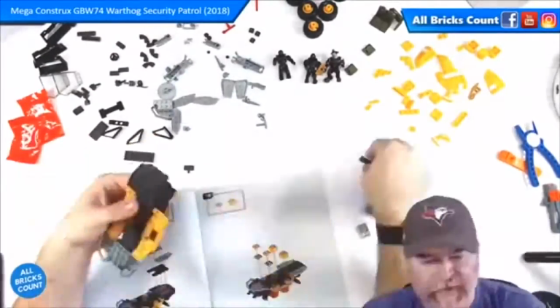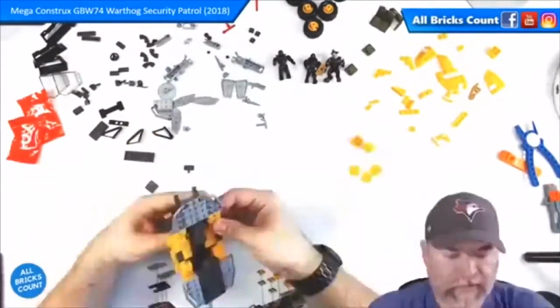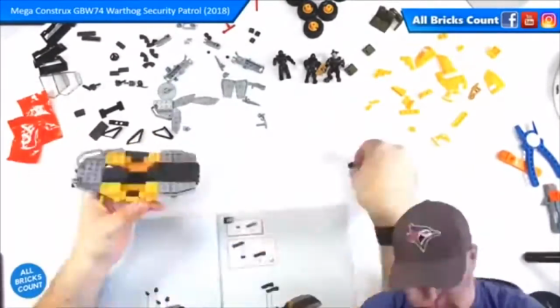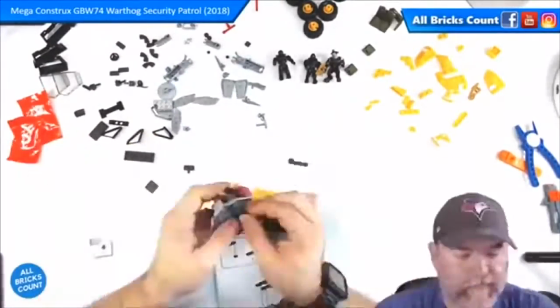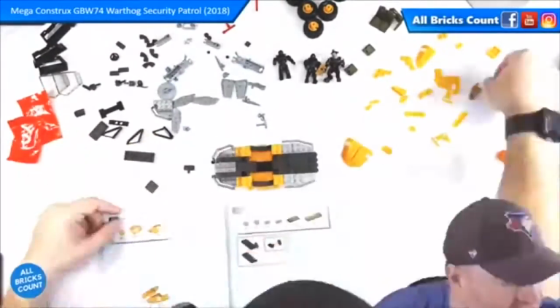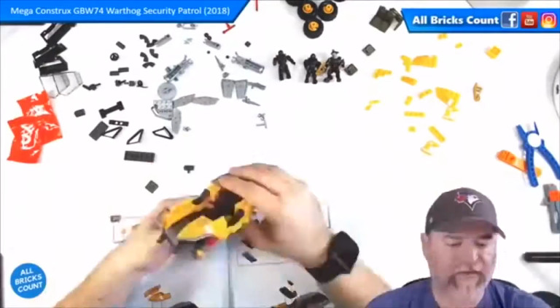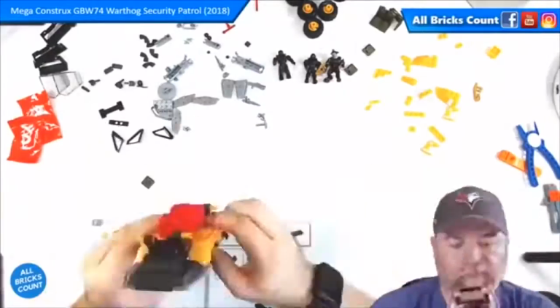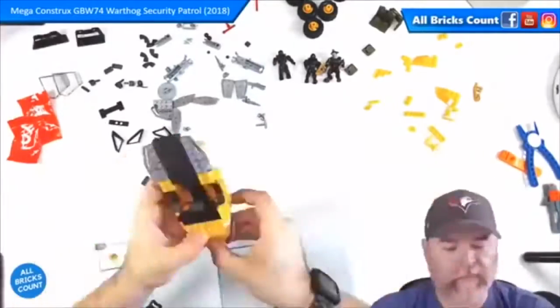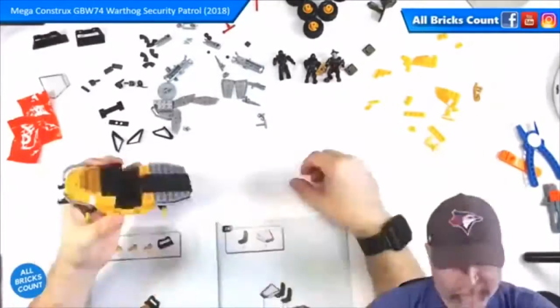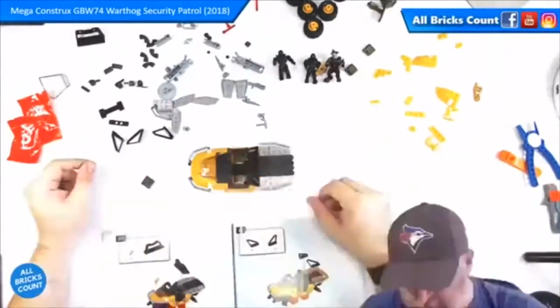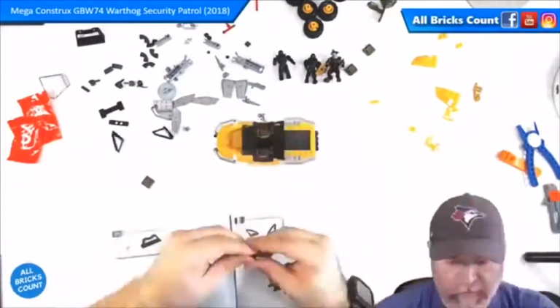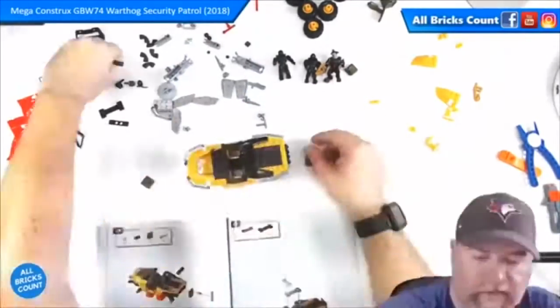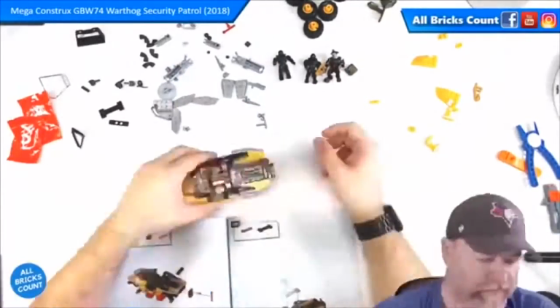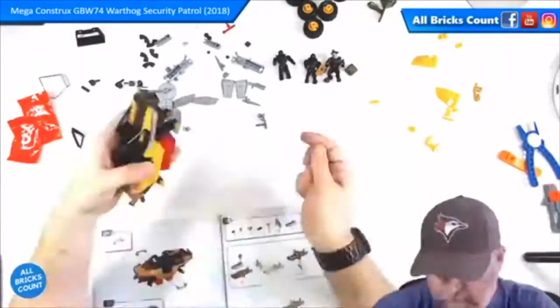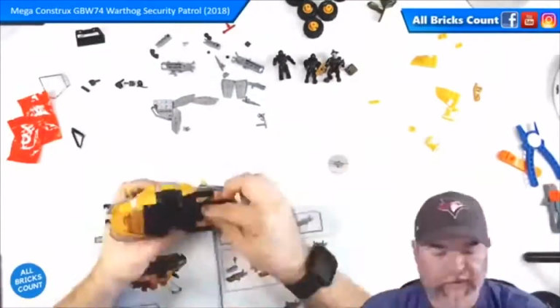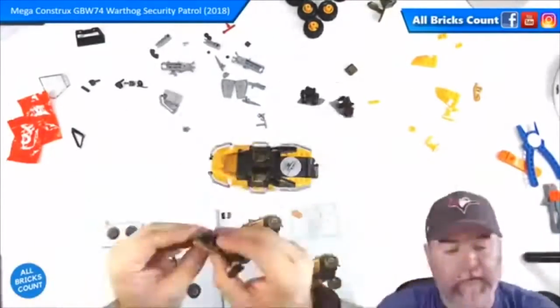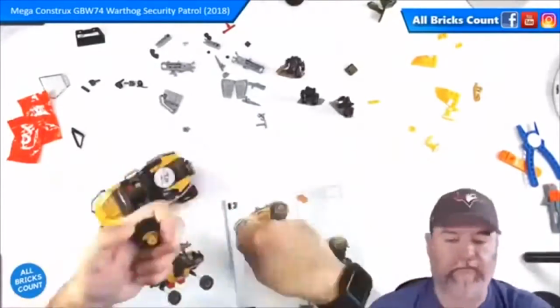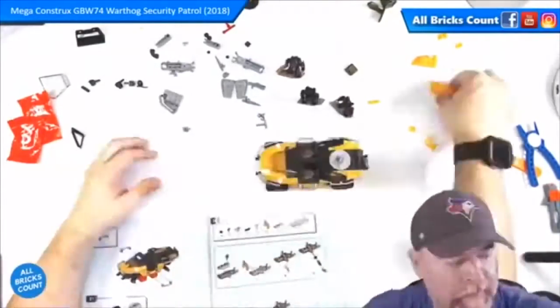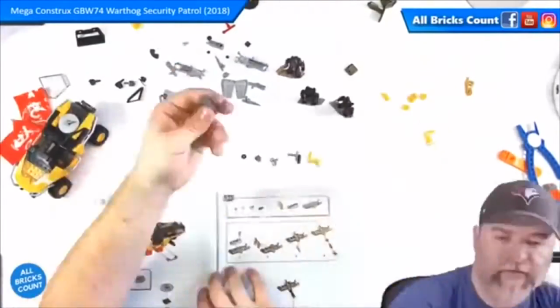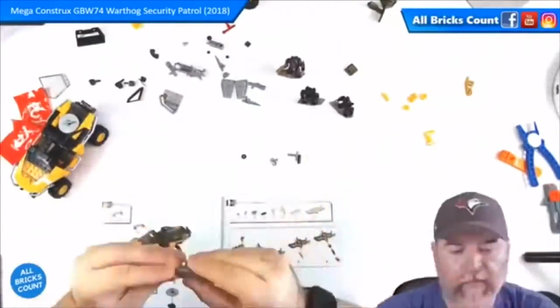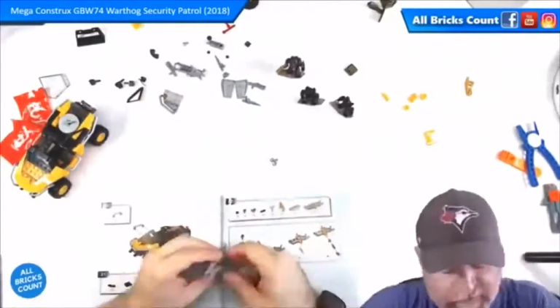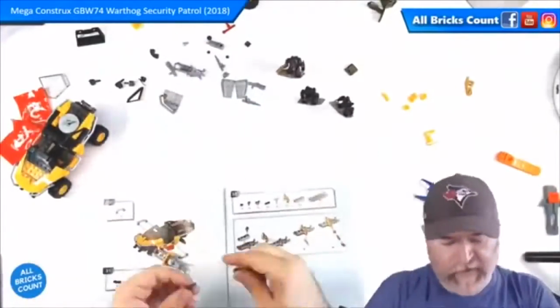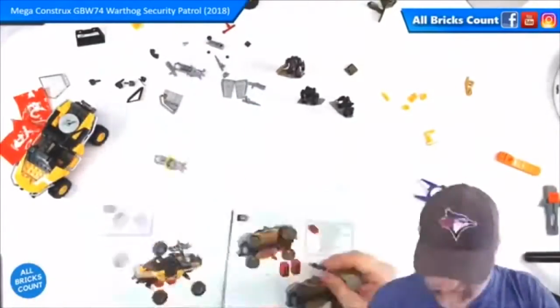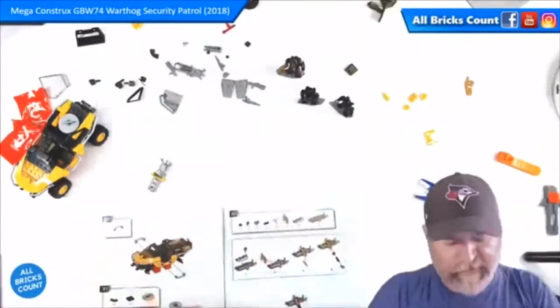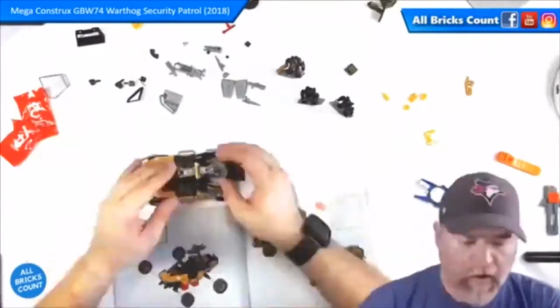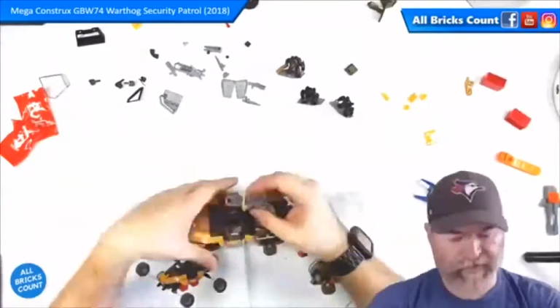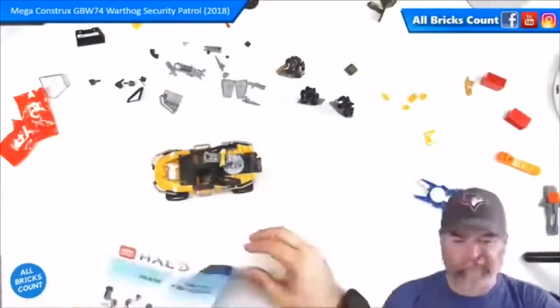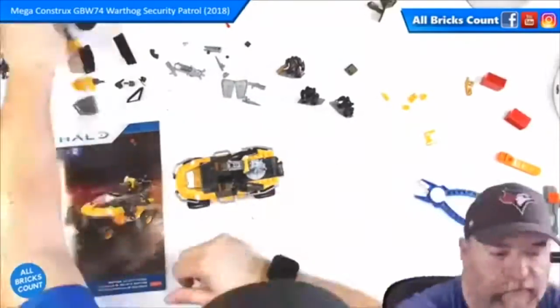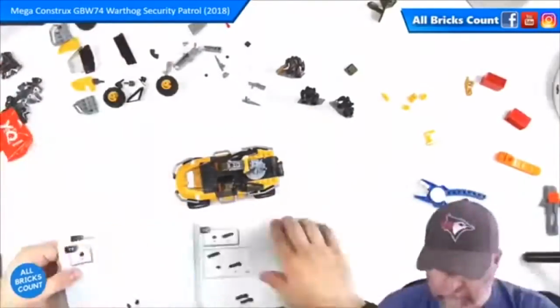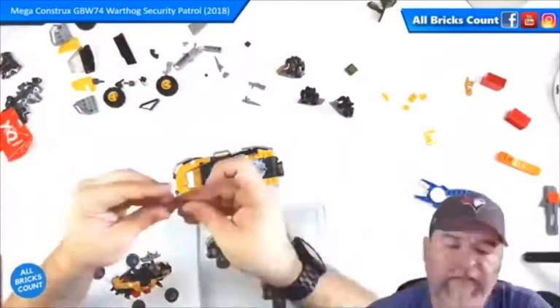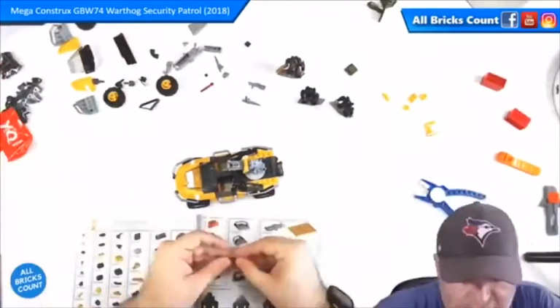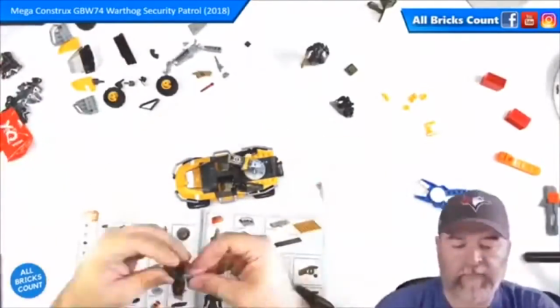I was a little bit concerned that I might be missing parts since I had gained so many extra parts early on, but that wasn't the case. I truly had an extra bag of parts.